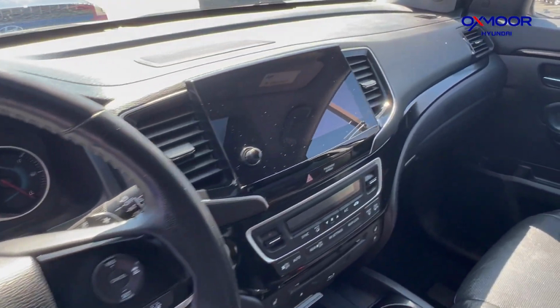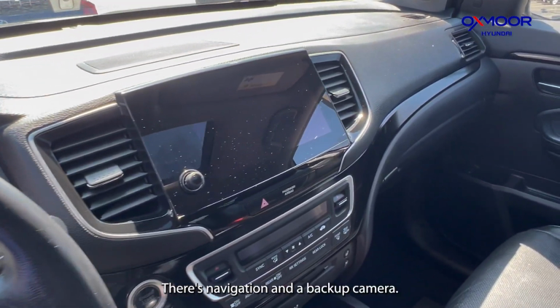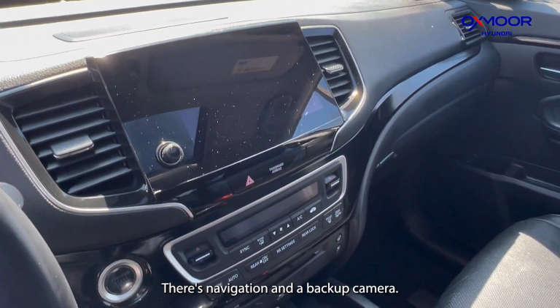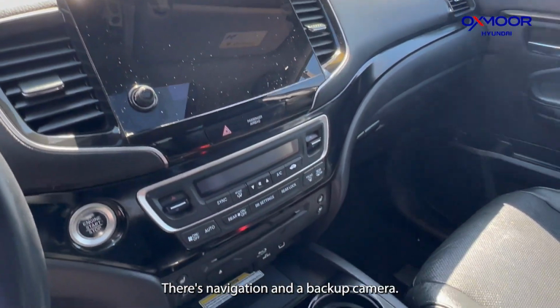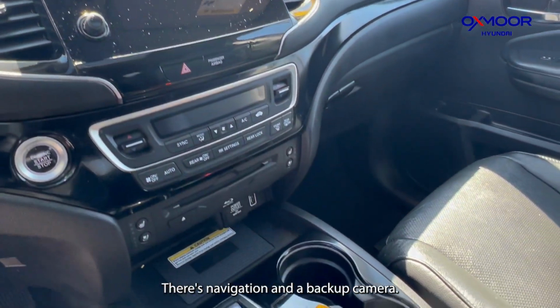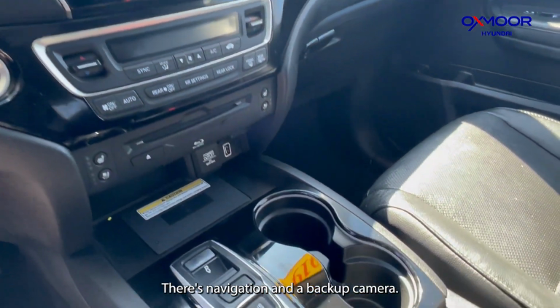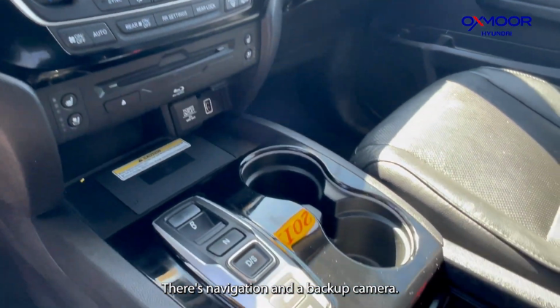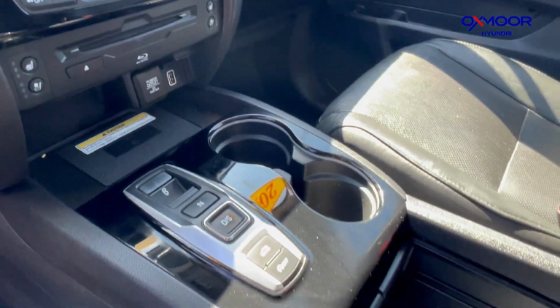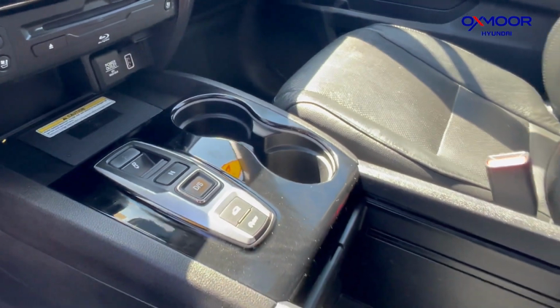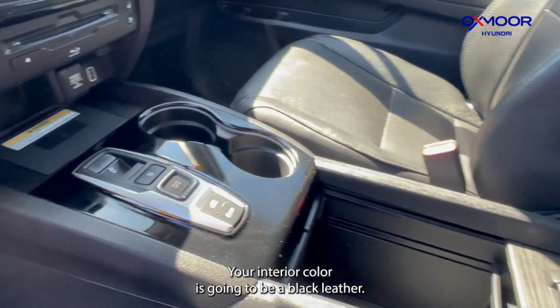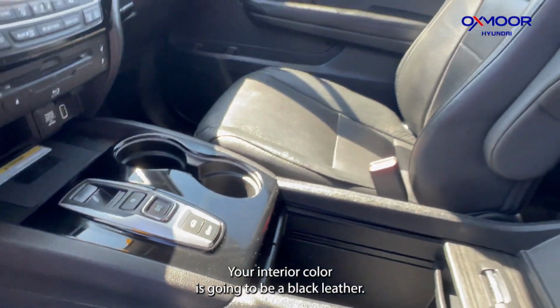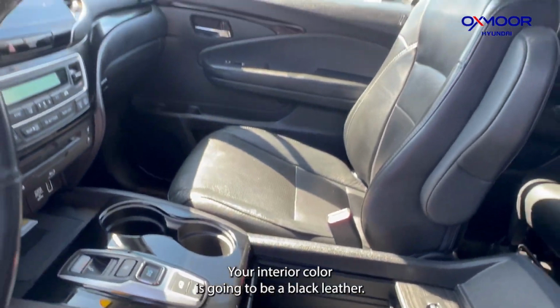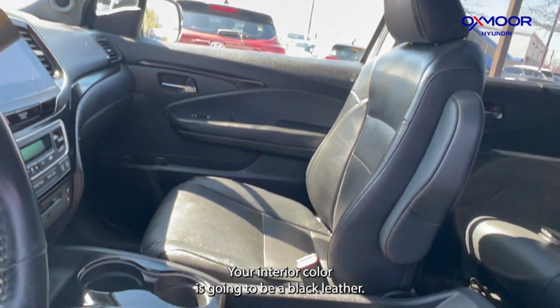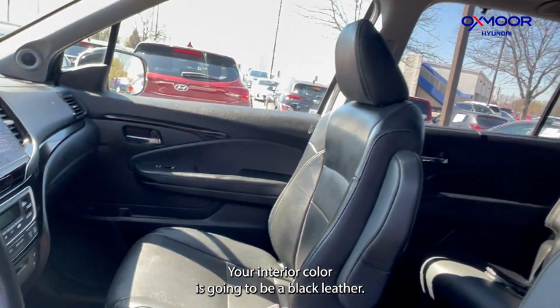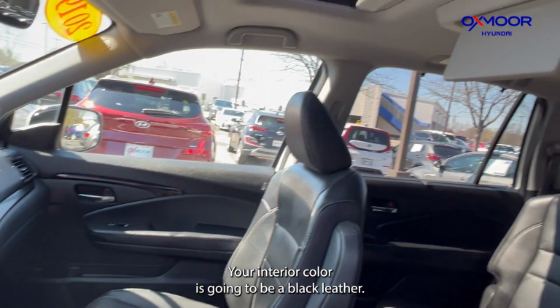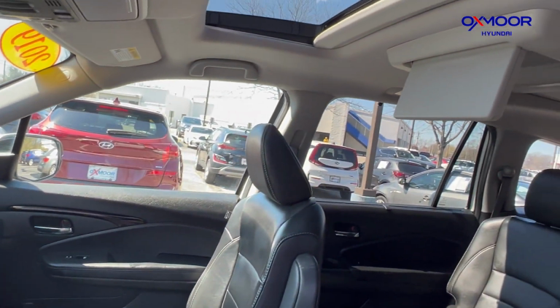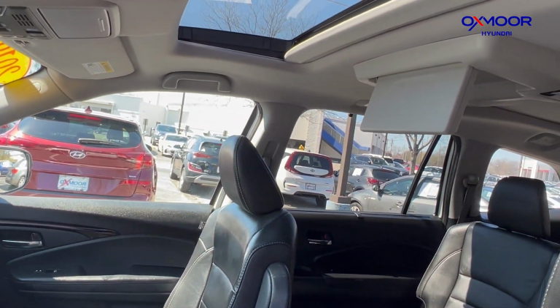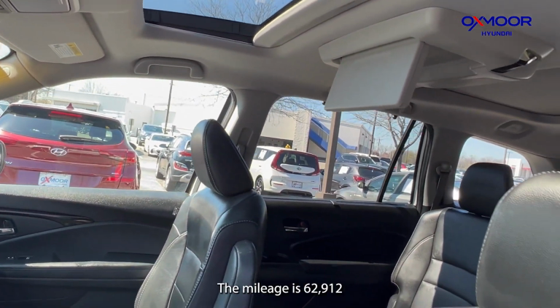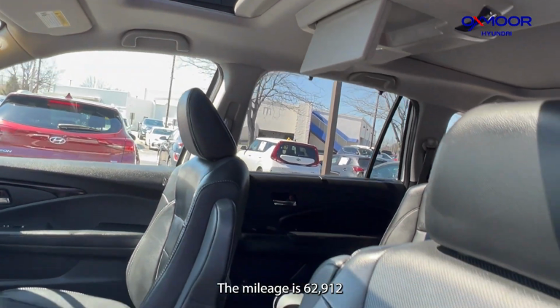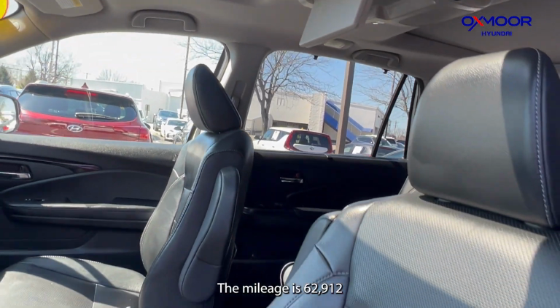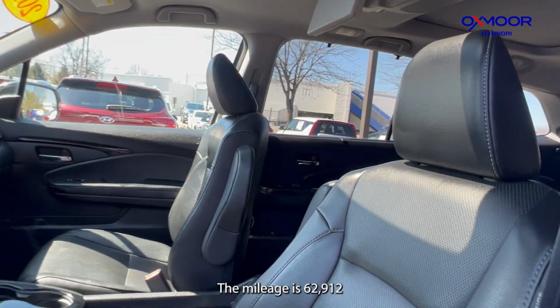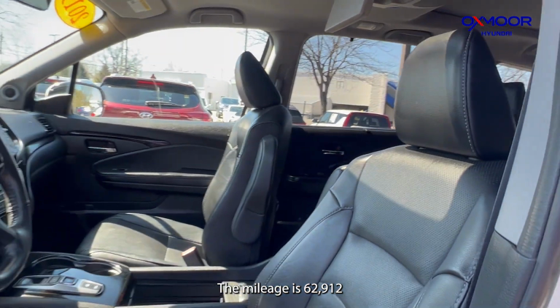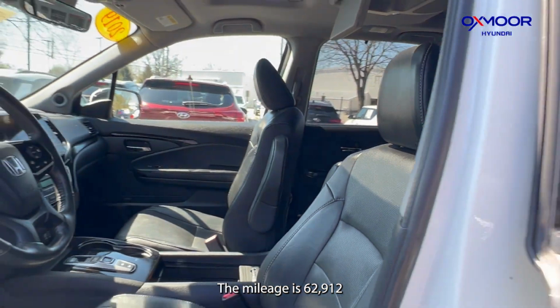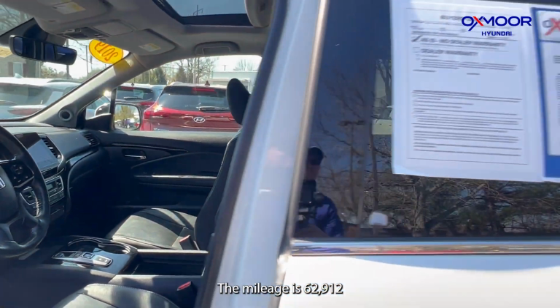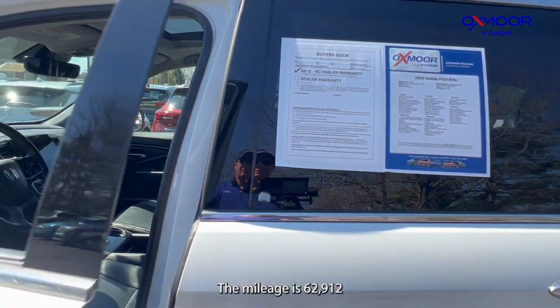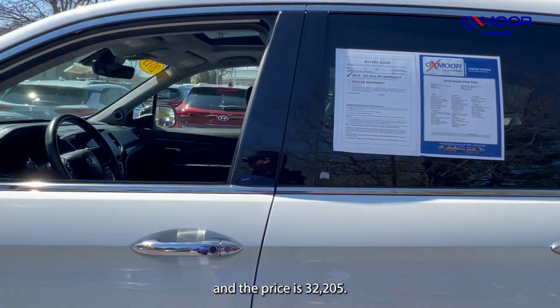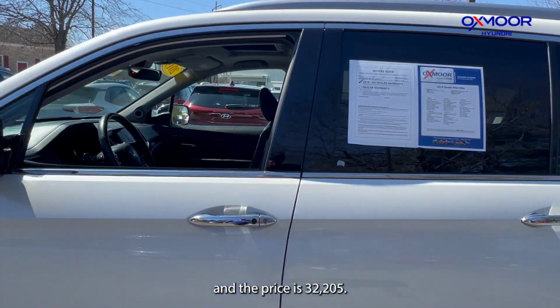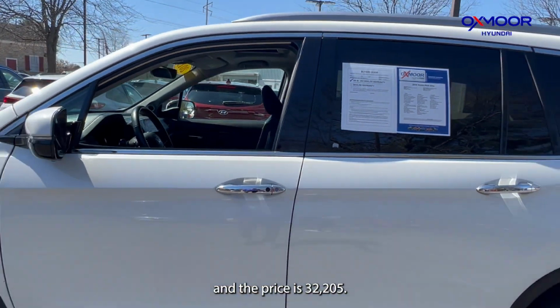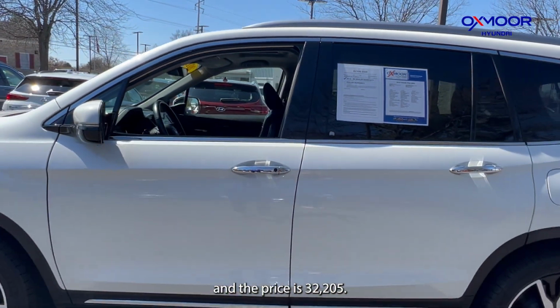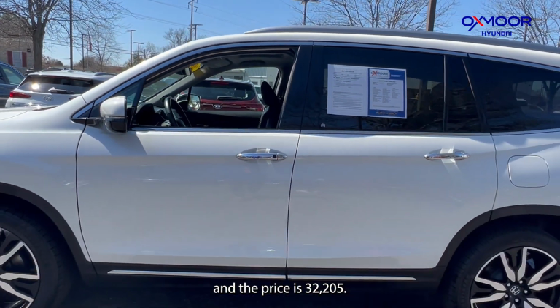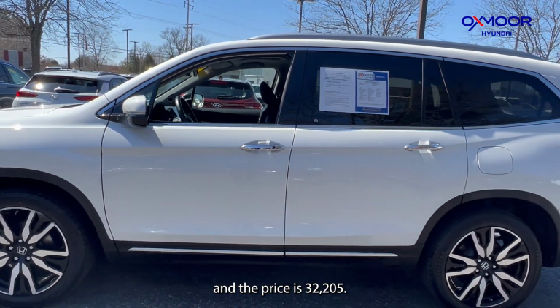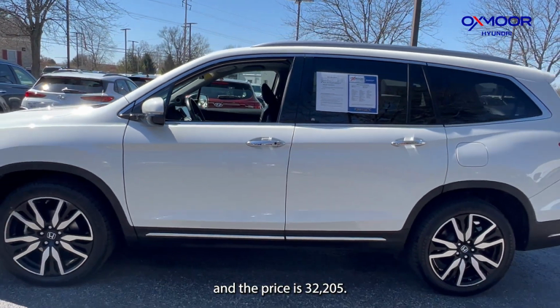There's navigation and a backup camera. Your interior color is going to be a black leather. The mileage is 62,912 miles and the price is $32,205.